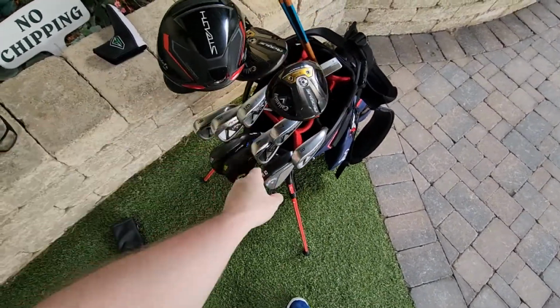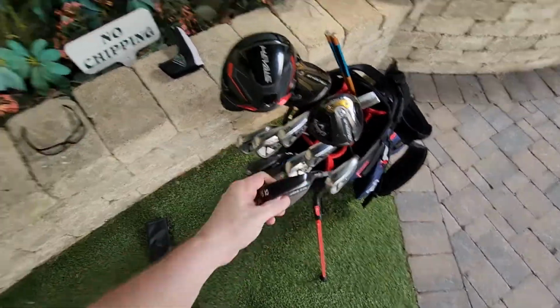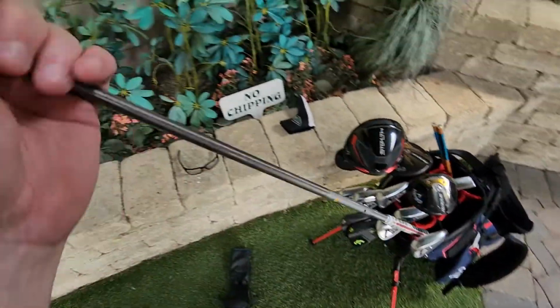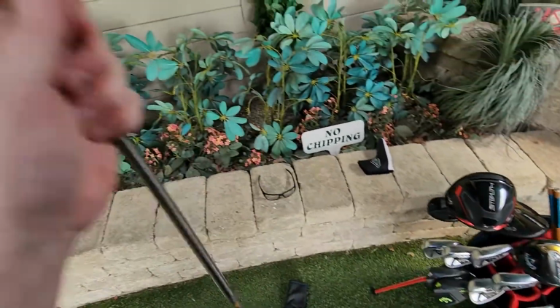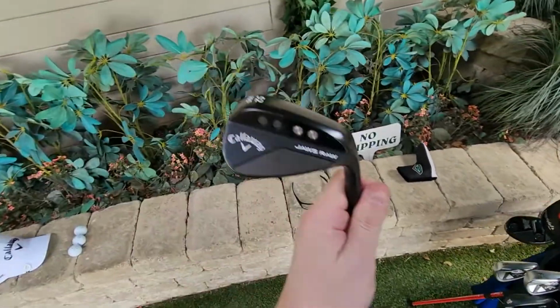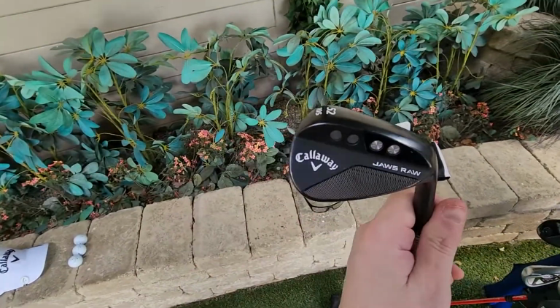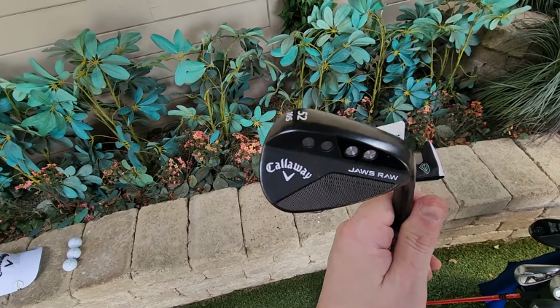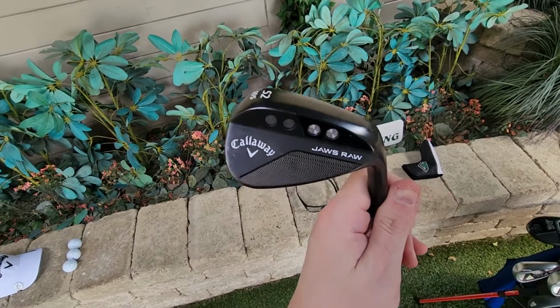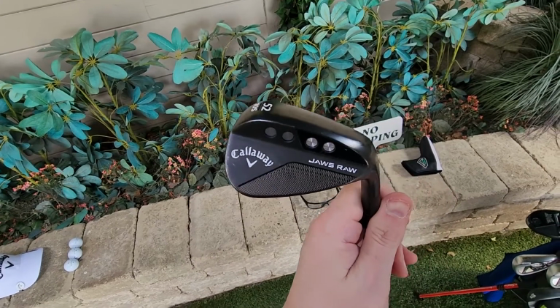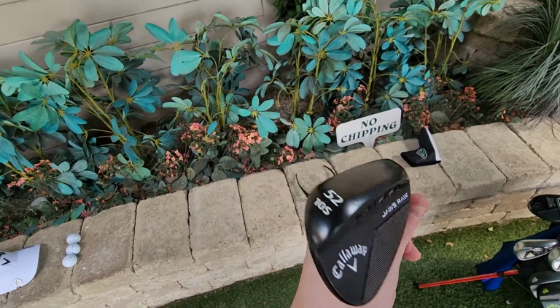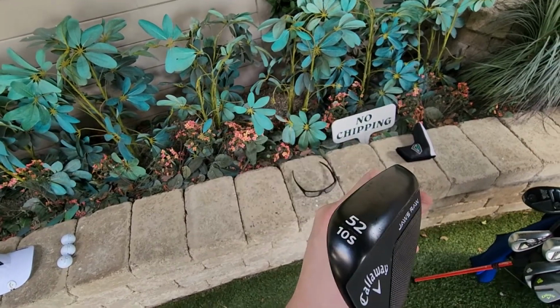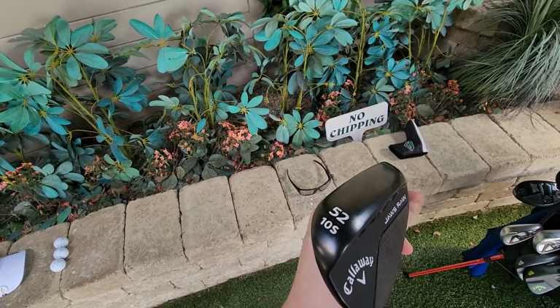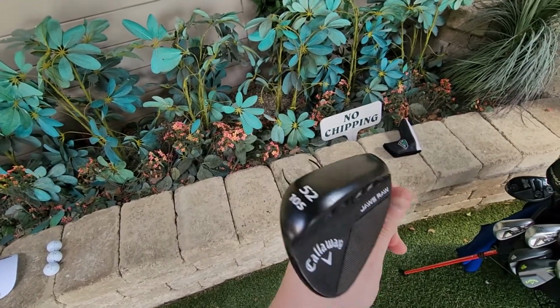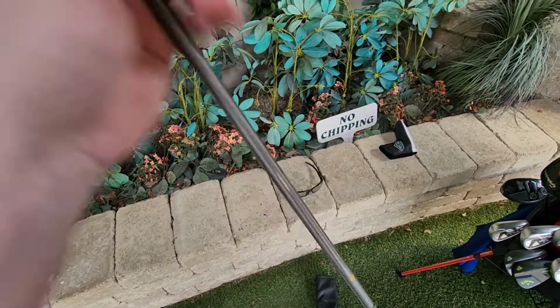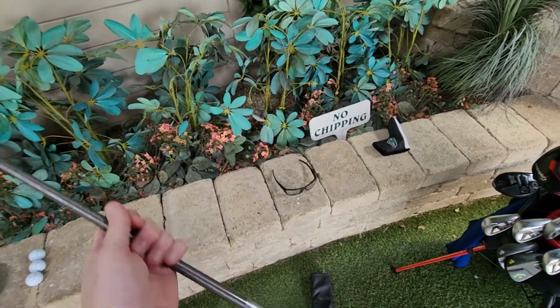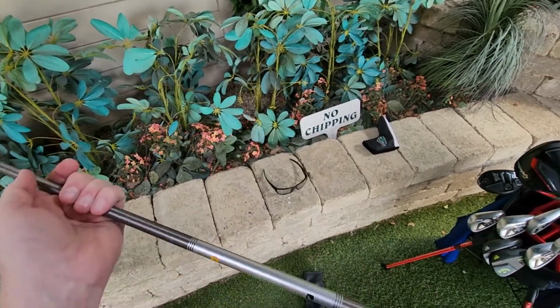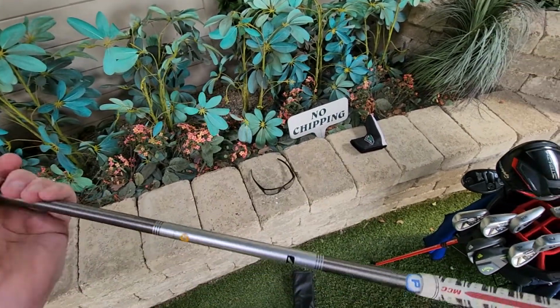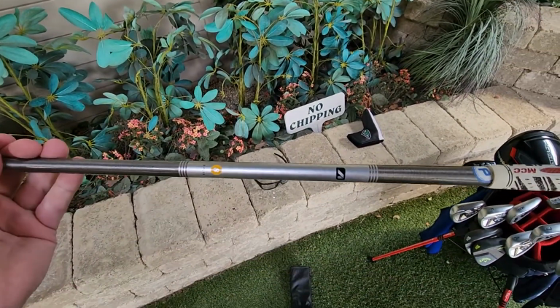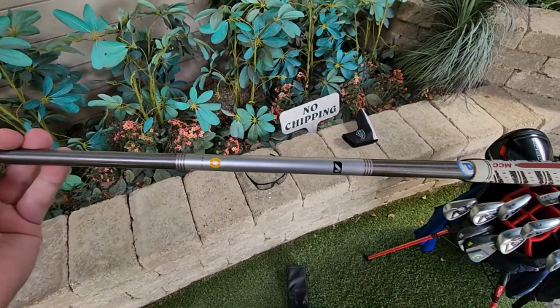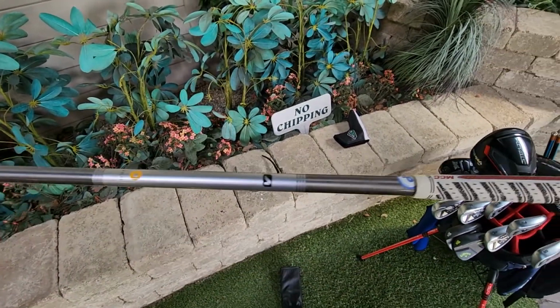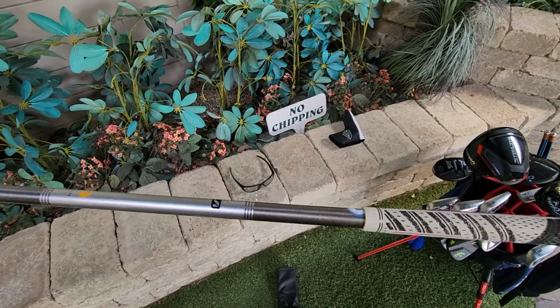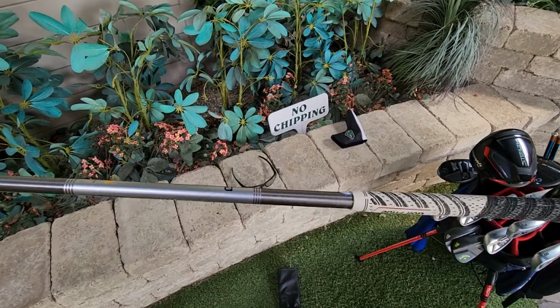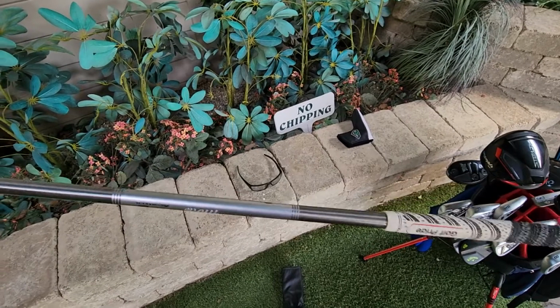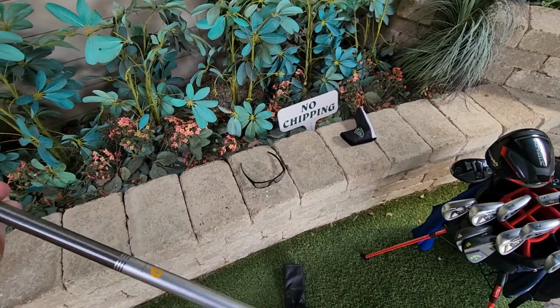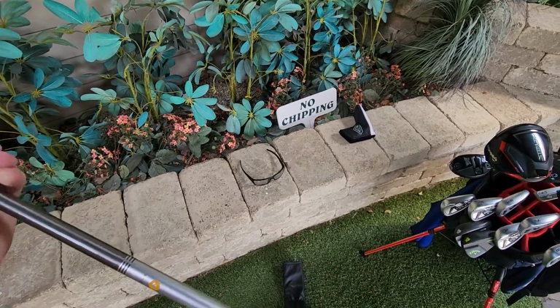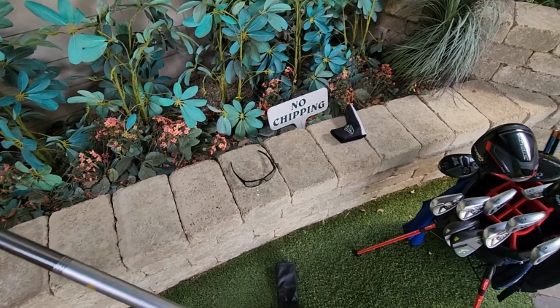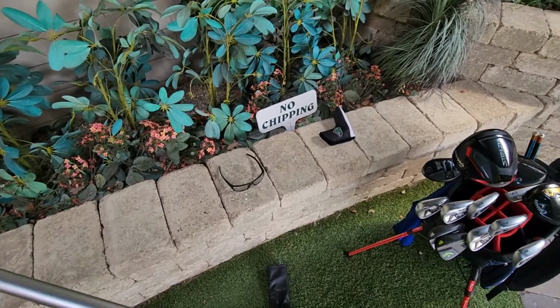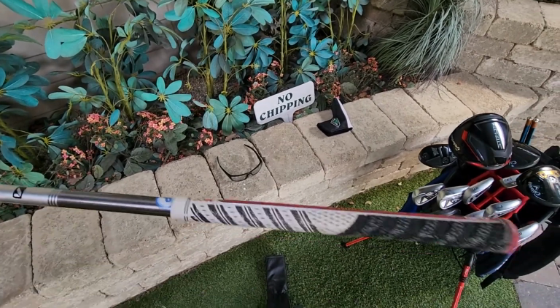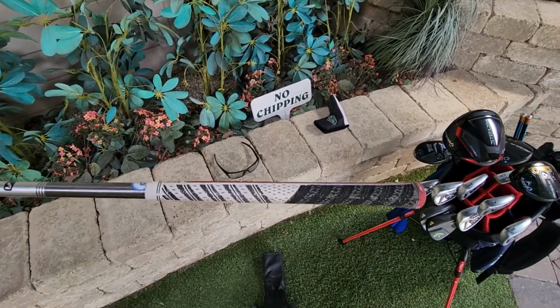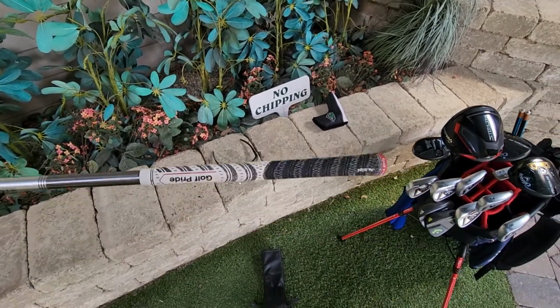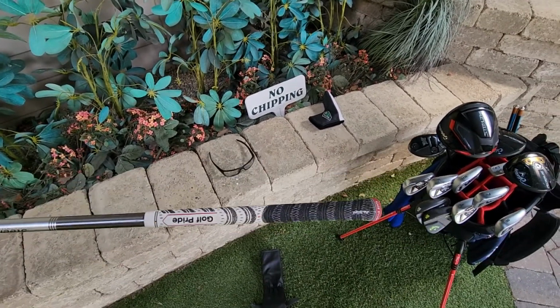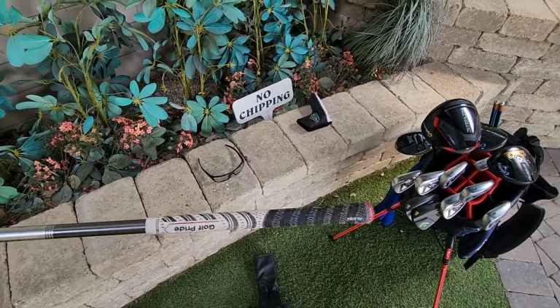52 degree Jaws, raw, 10 degrees of bounce, S-grind, I-110 AeroTek Stiff, with the same grip as my irons.